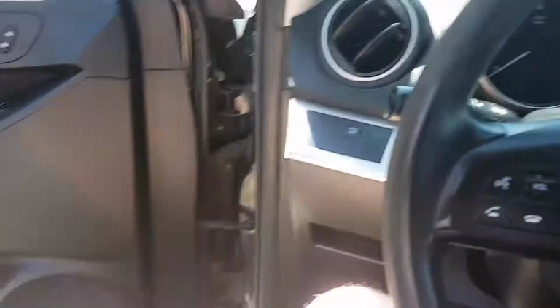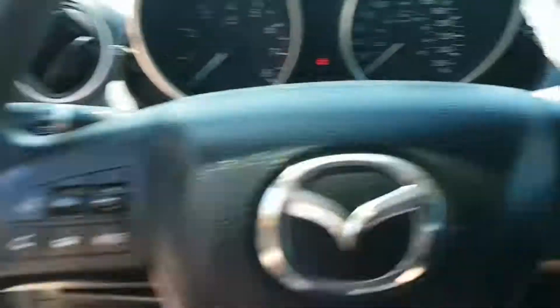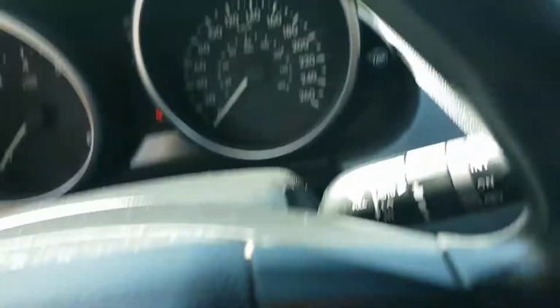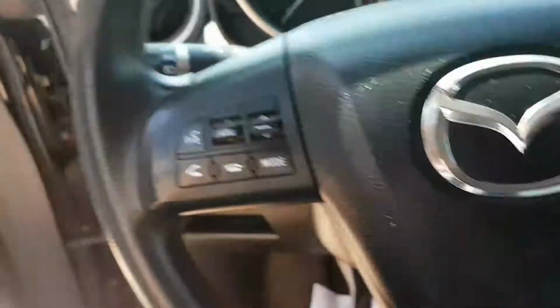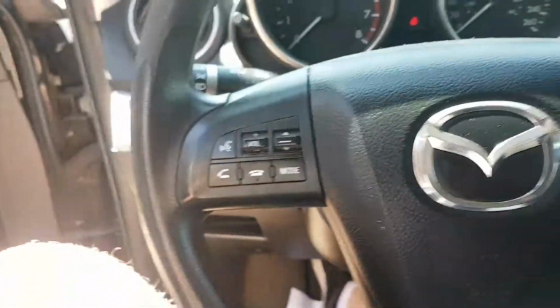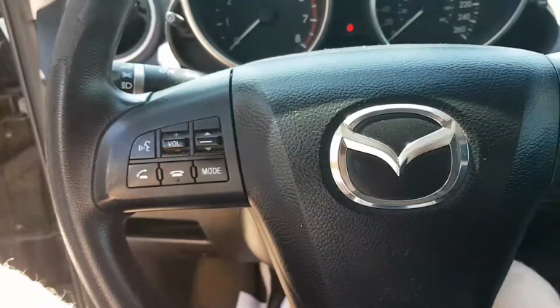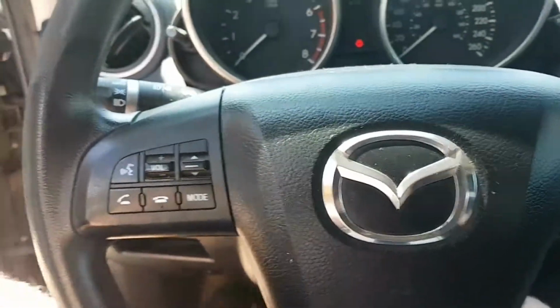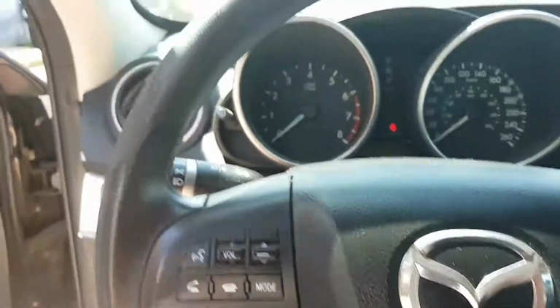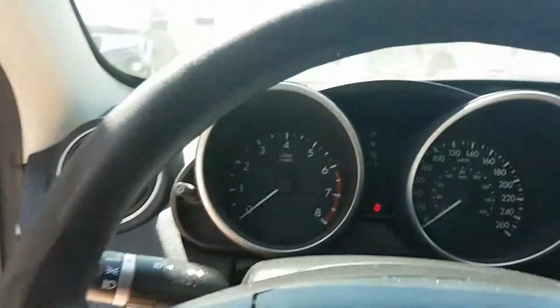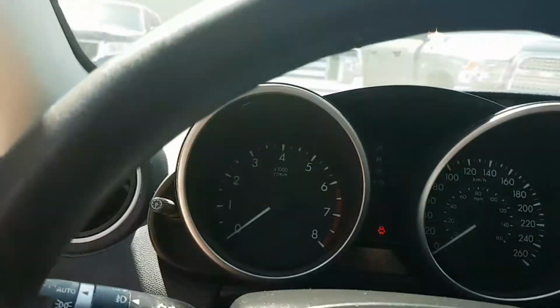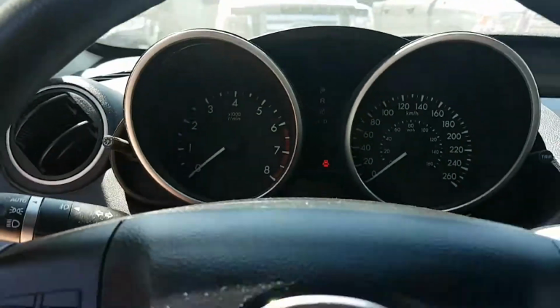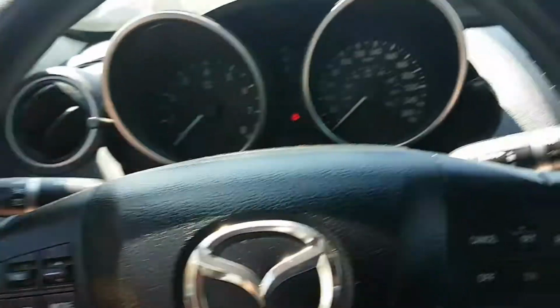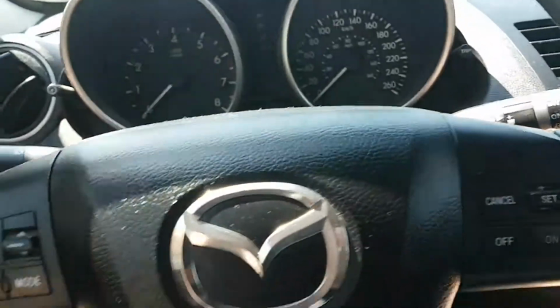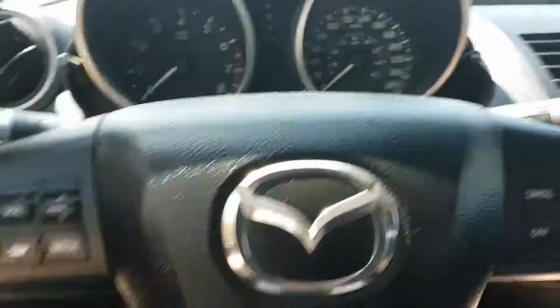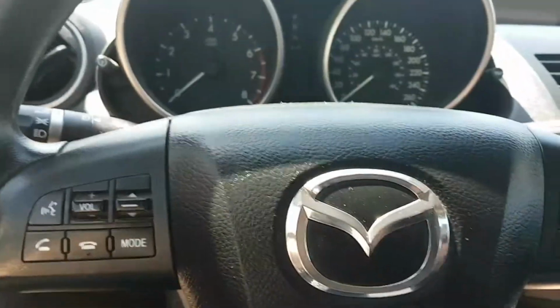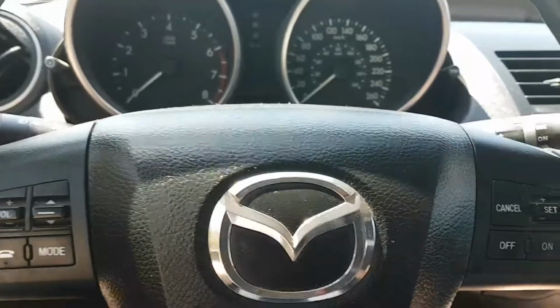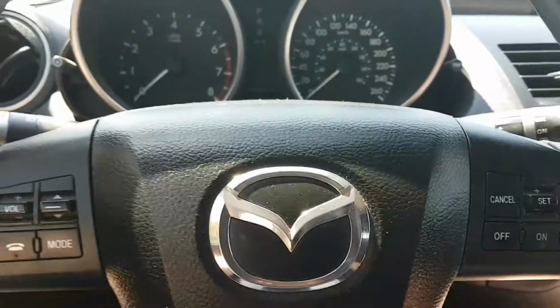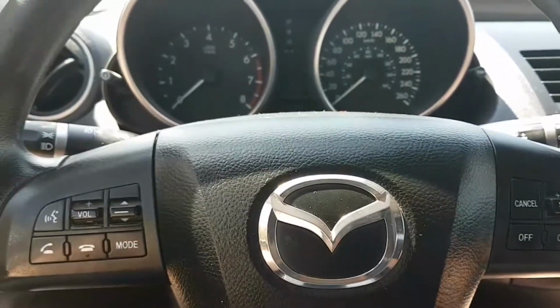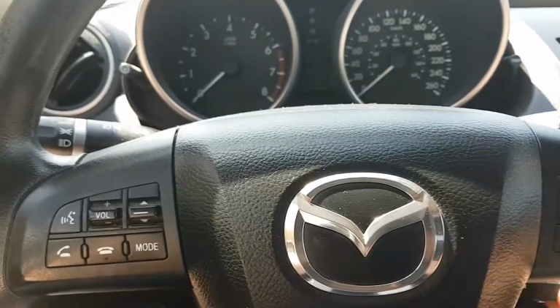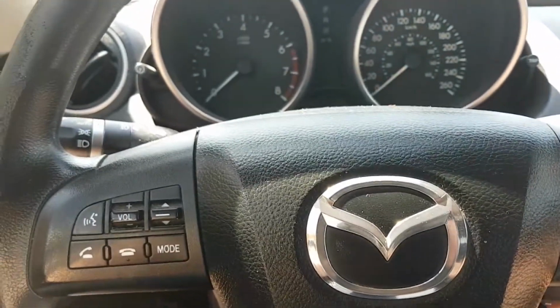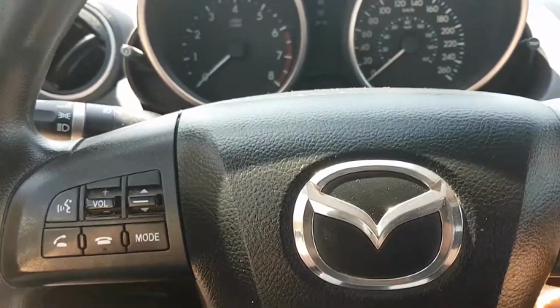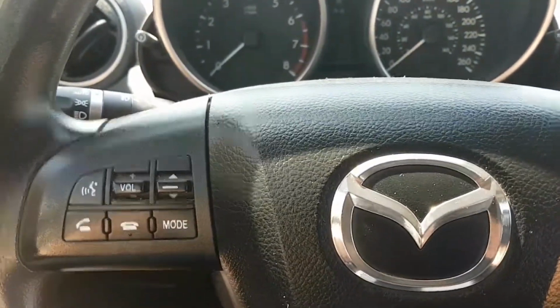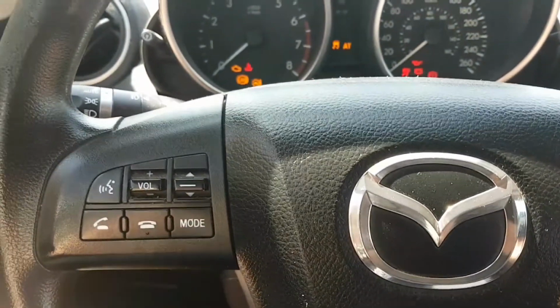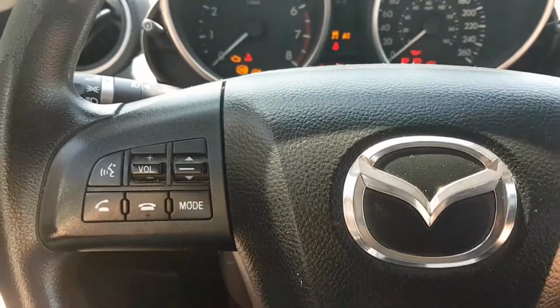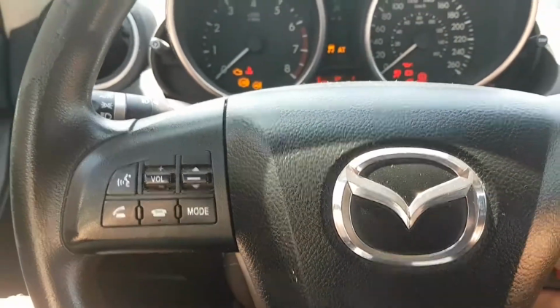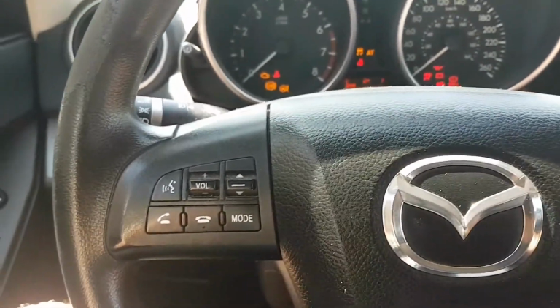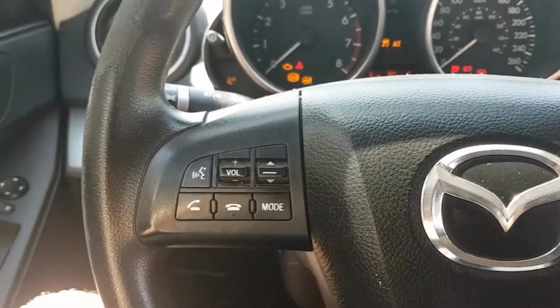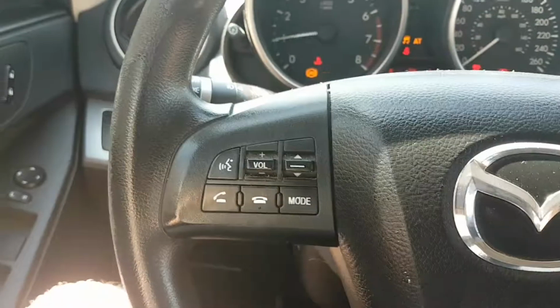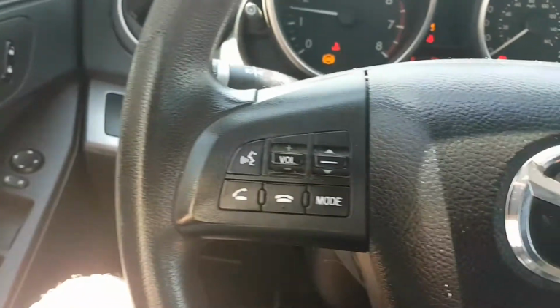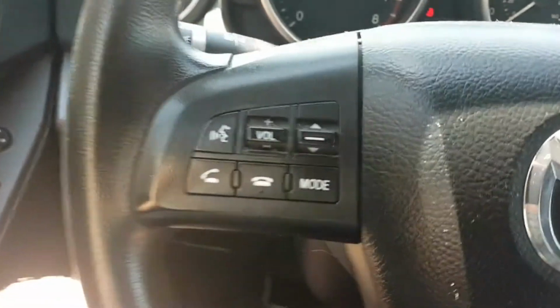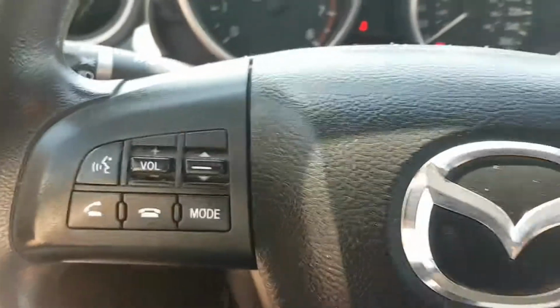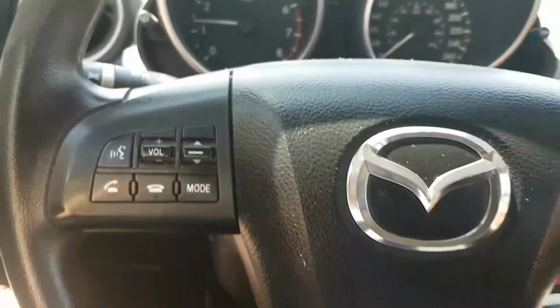Now for most people it might be a concern that the Mazda 3 does not have adequate space for a driver, being that it is considered a compact car. However, at 6 foot 3, I've got quite a bit of space — lots of headroom, lots of legroom.